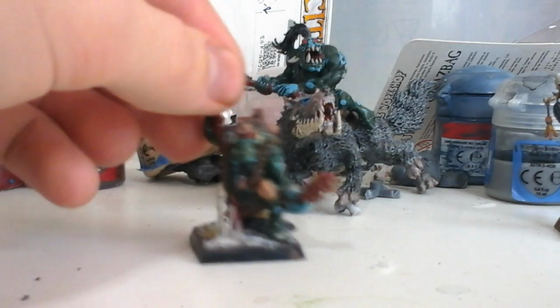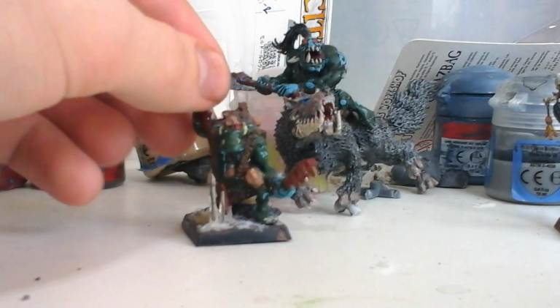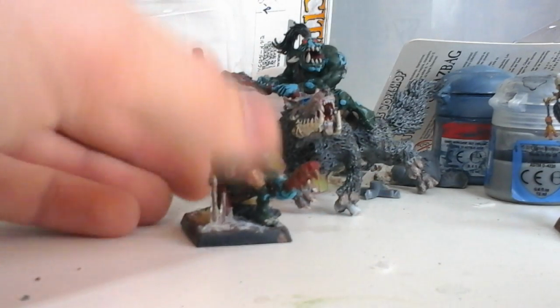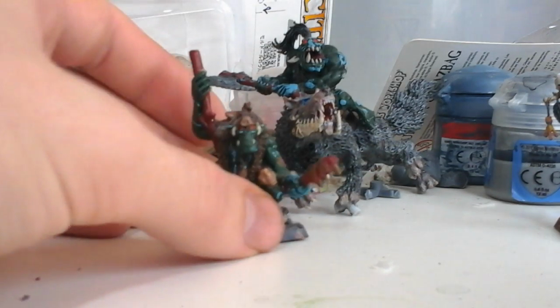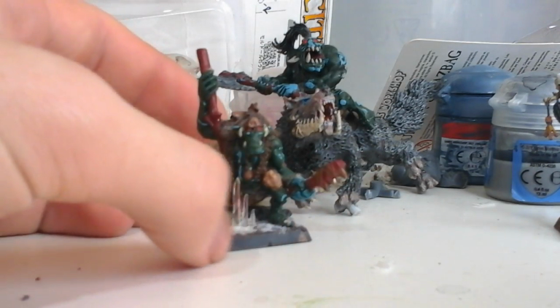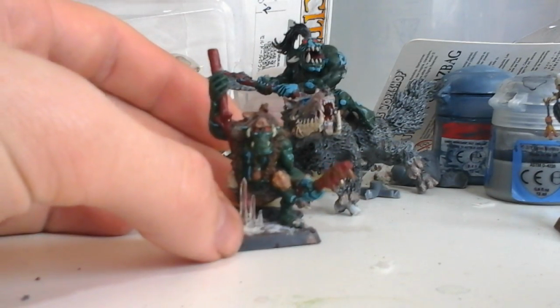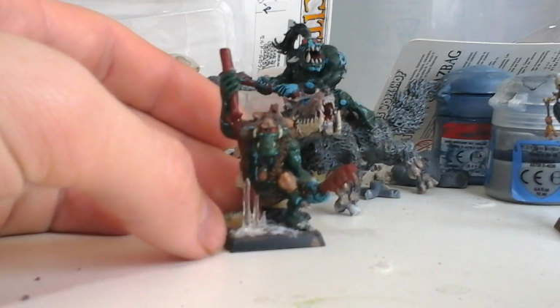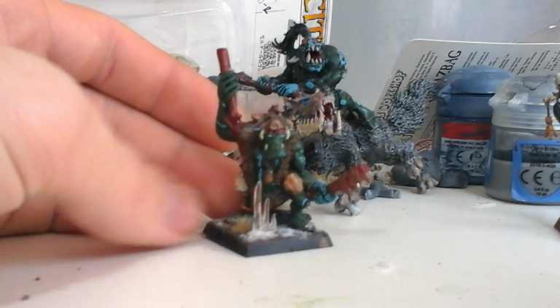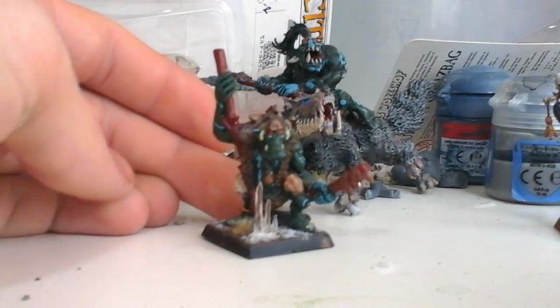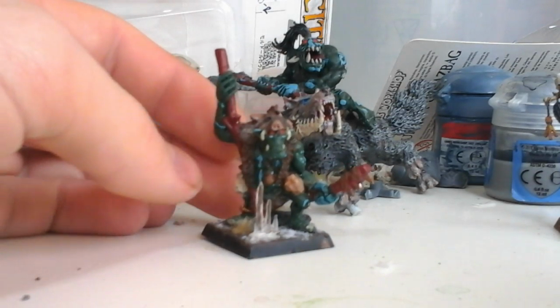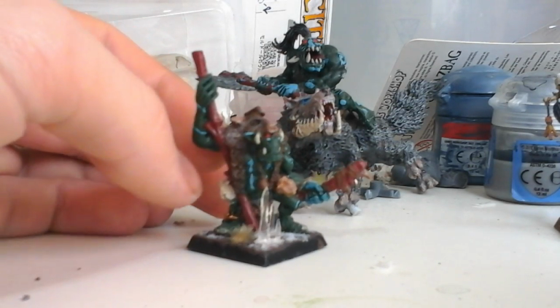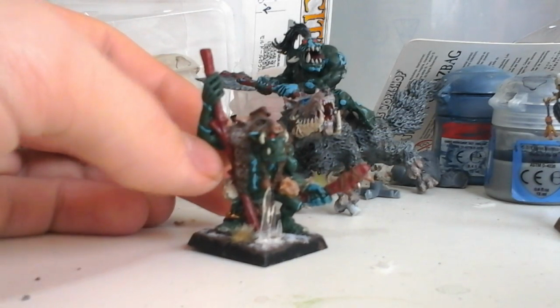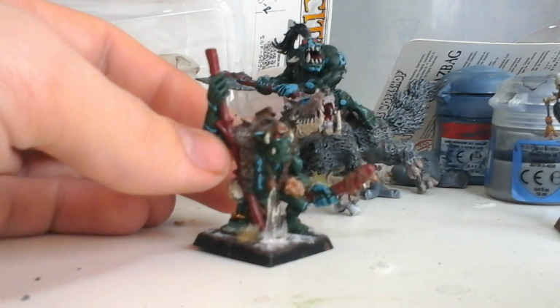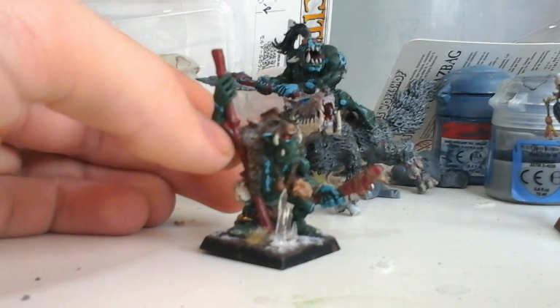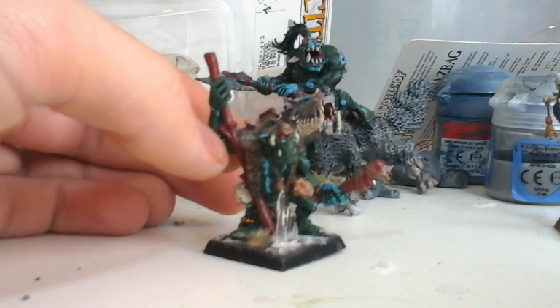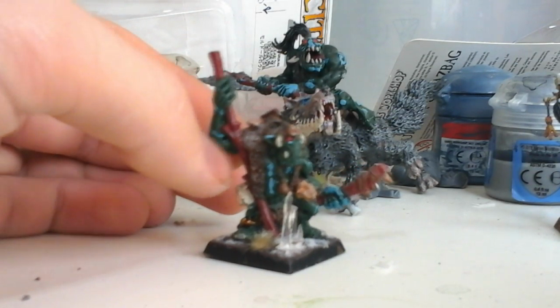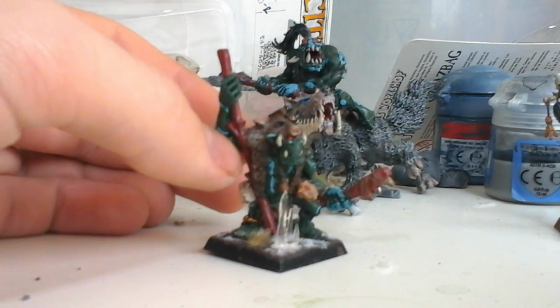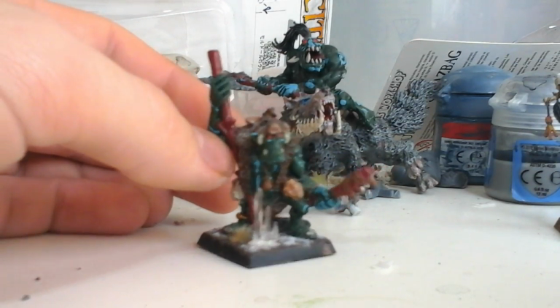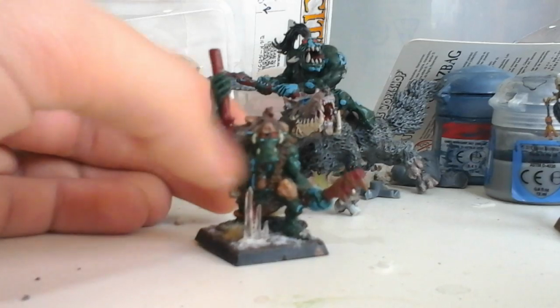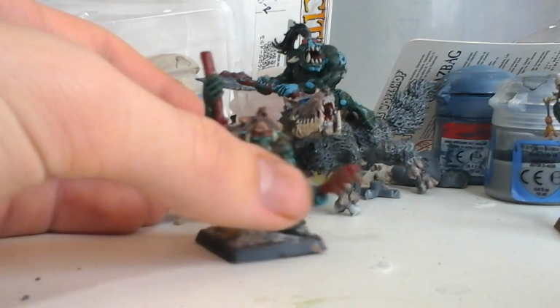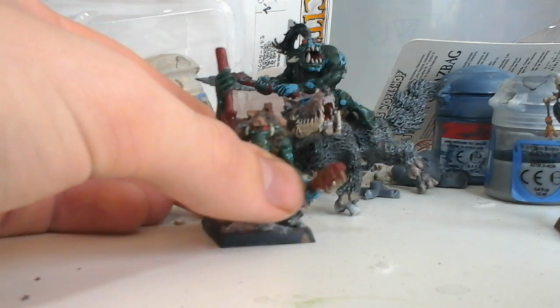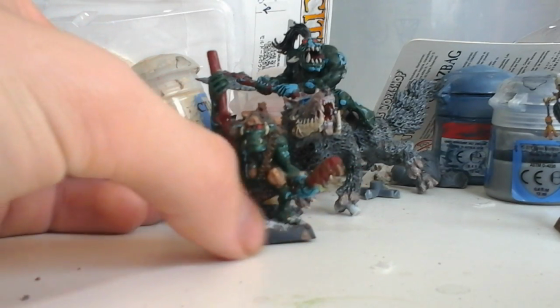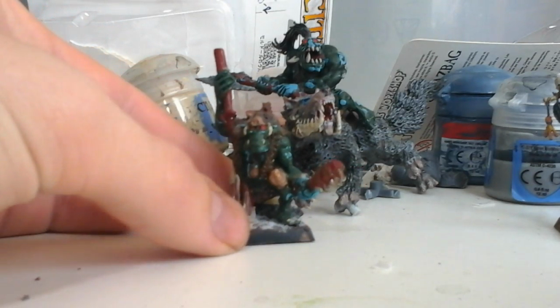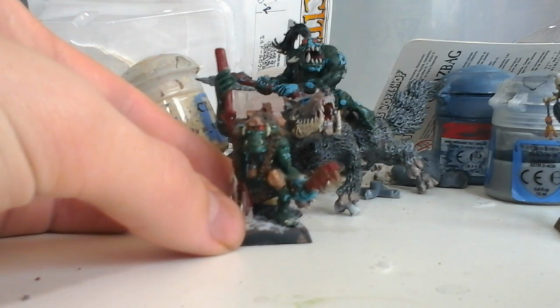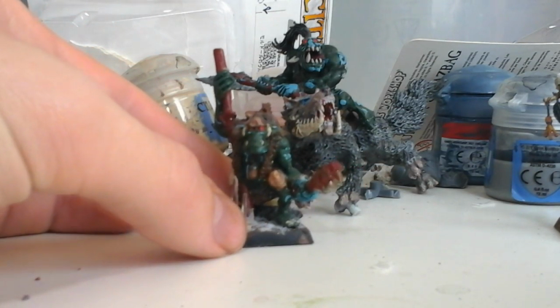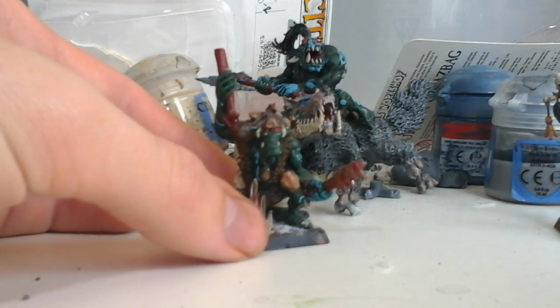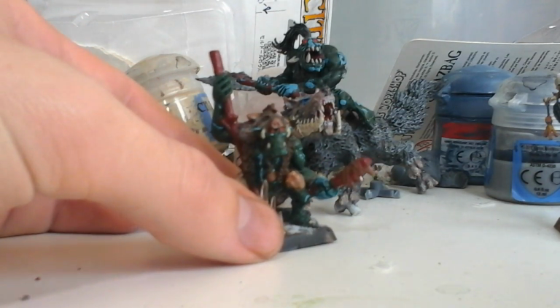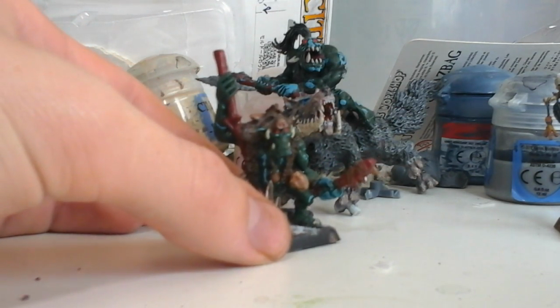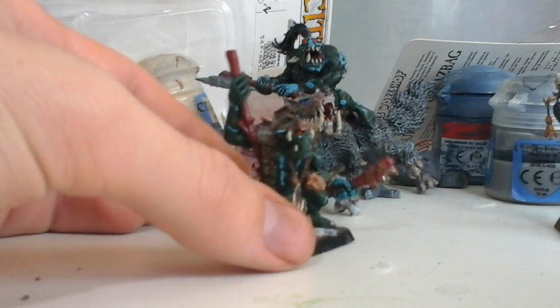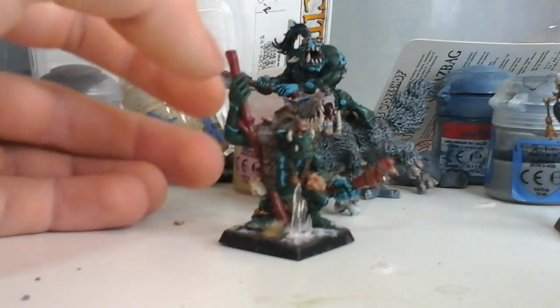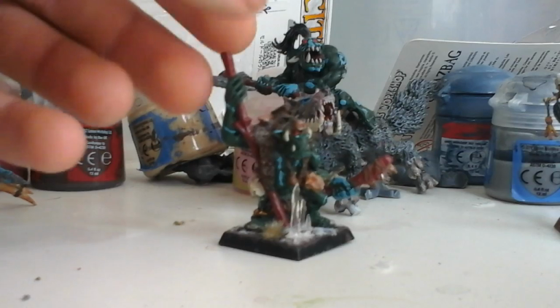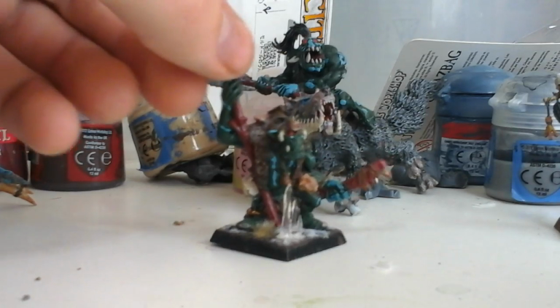Razzagorgut is my lead shaman of the Blue-Fisted Waaagh. He'll of course have the Lord of the Big Waaagh, and he is a level four mage, and he looks pretty gnarly.